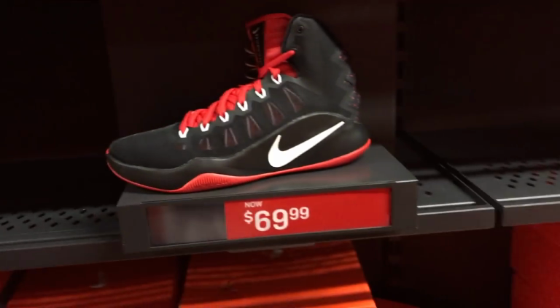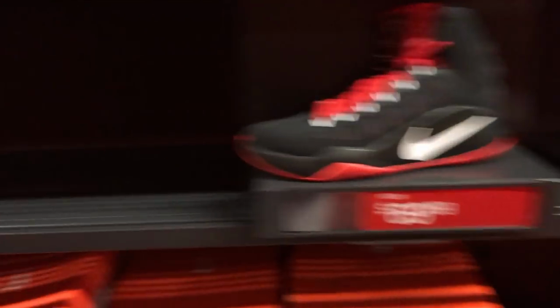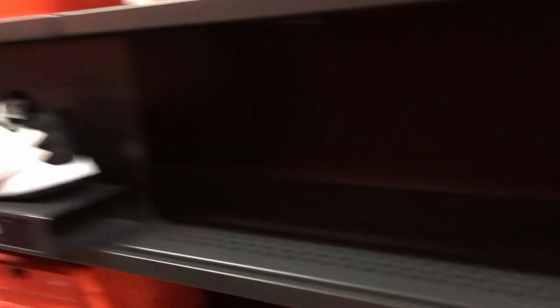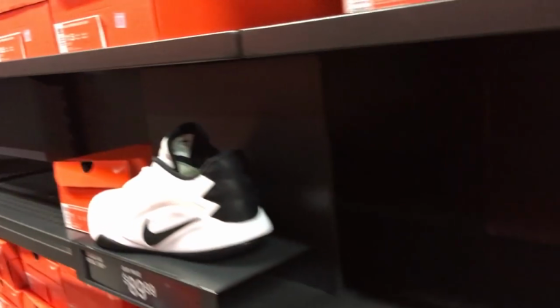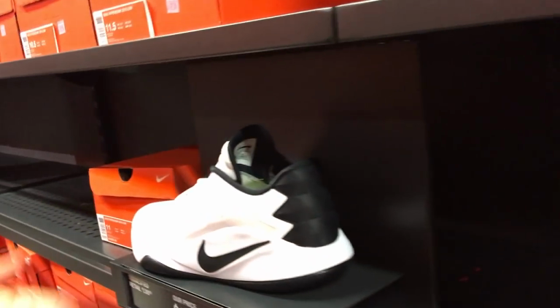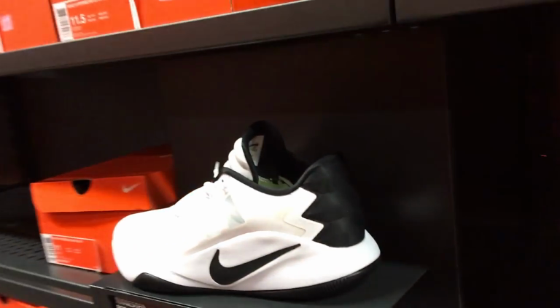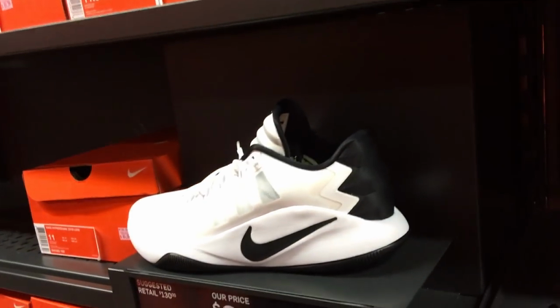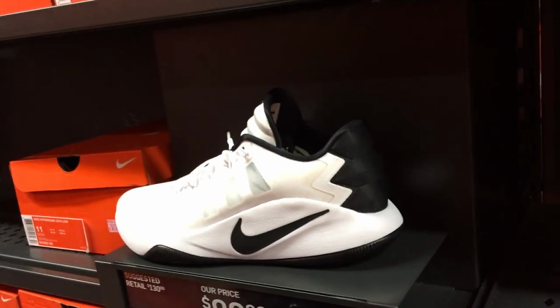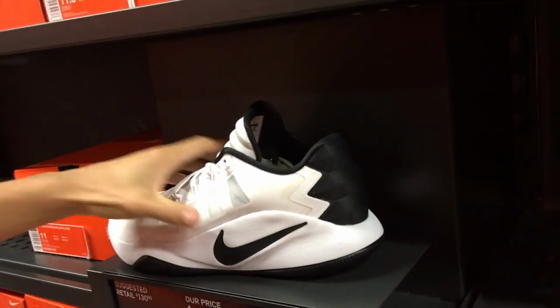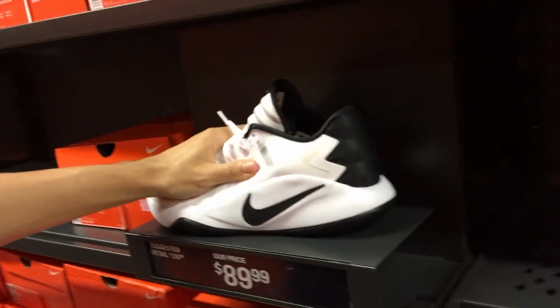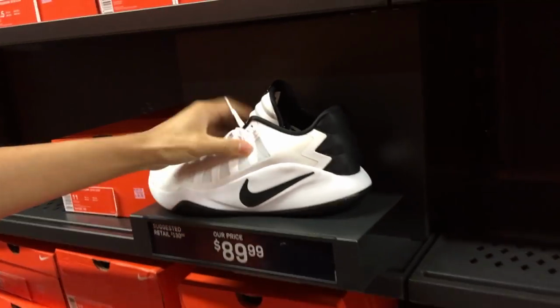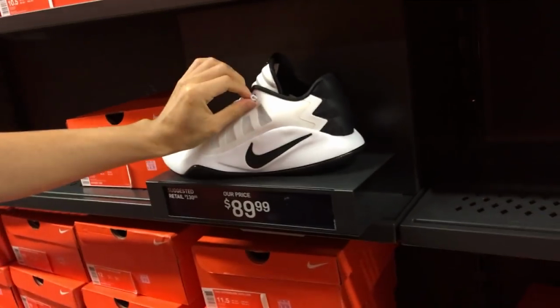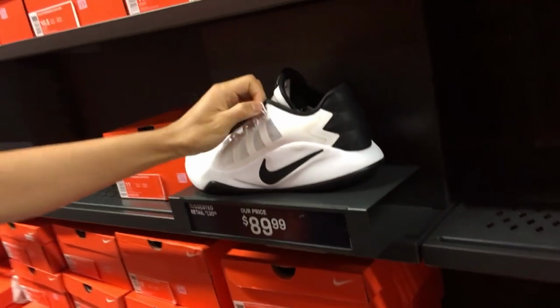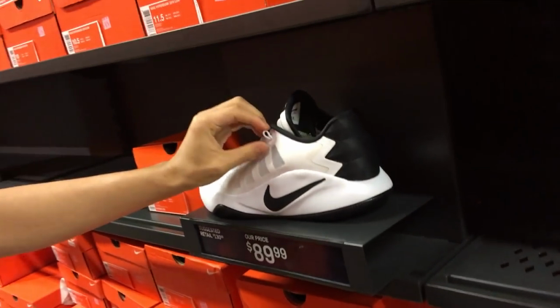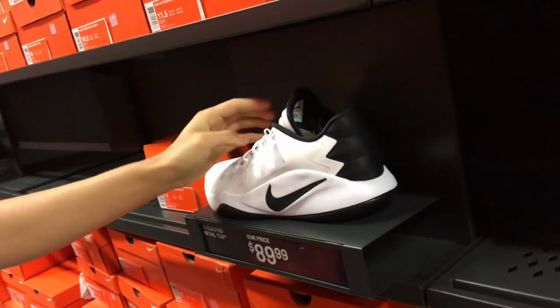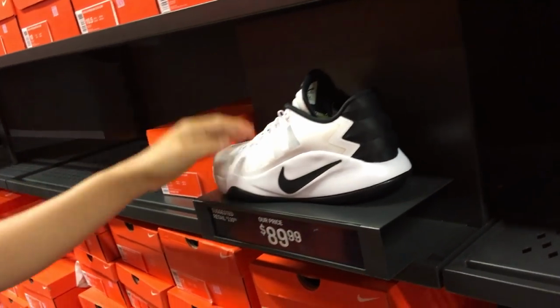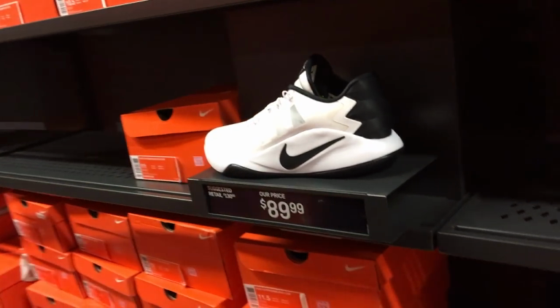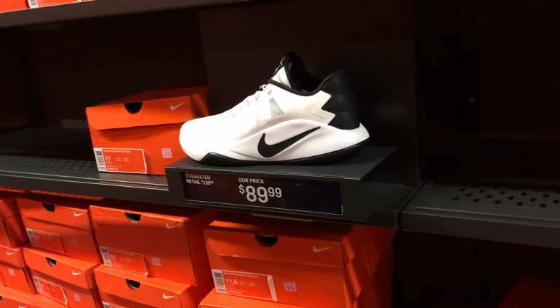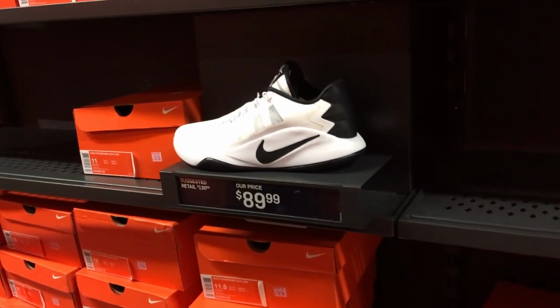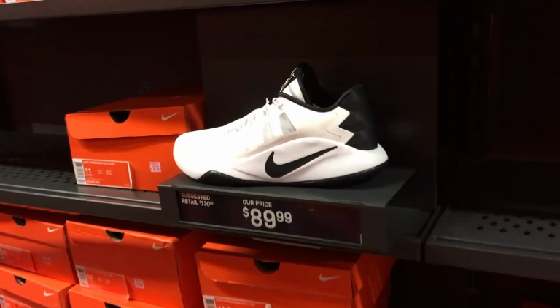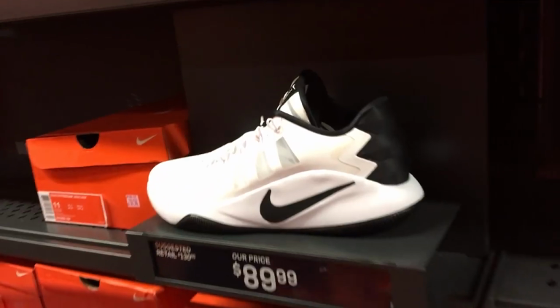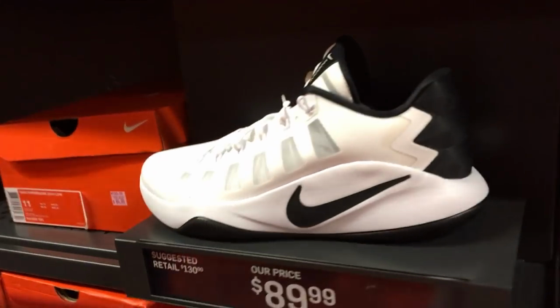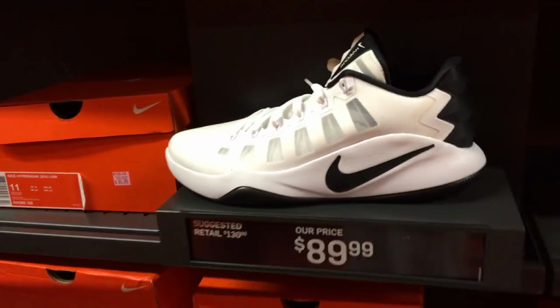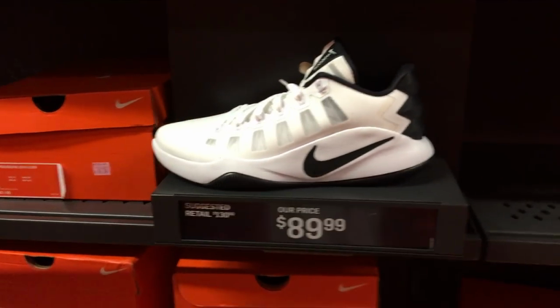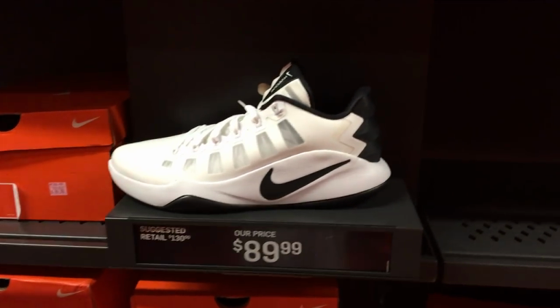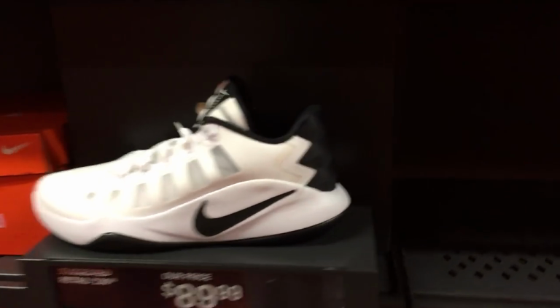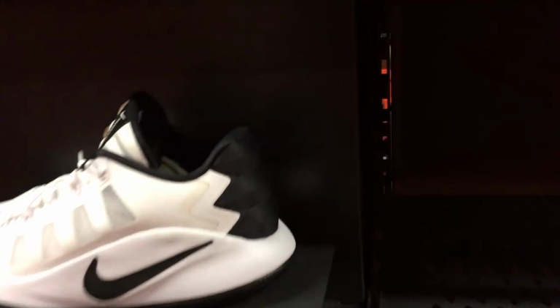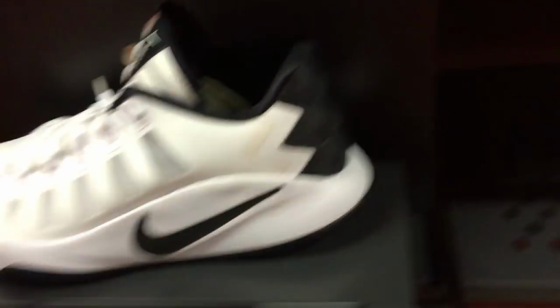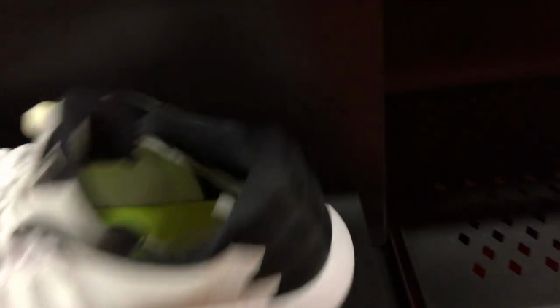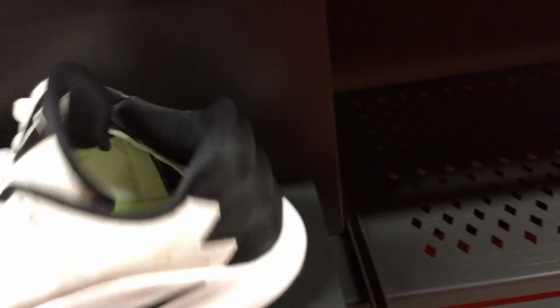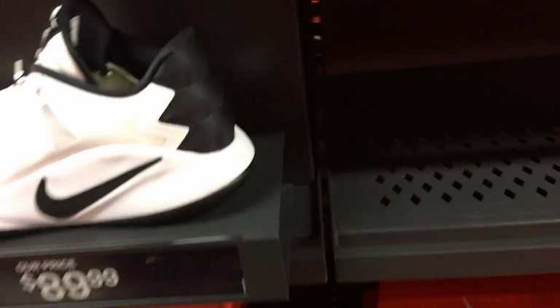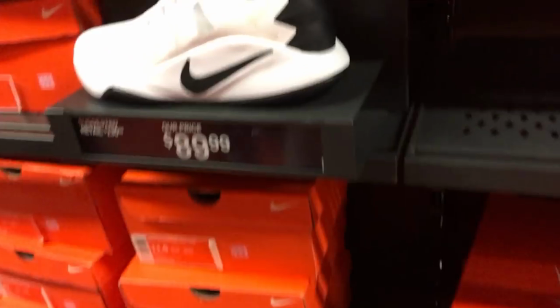I haven't seen the Low here. I just saw someone wearing these today. Oh yeah? I was almost like, what are those? I've never seen anybody wearing them. No one wears the Lows for some reason. It's not a bad shoe. I've never tried the Lows, but I assume they'll be pretty dope. $89.